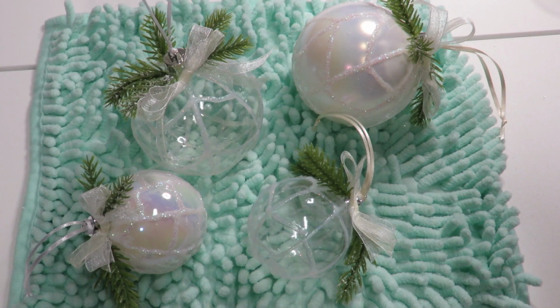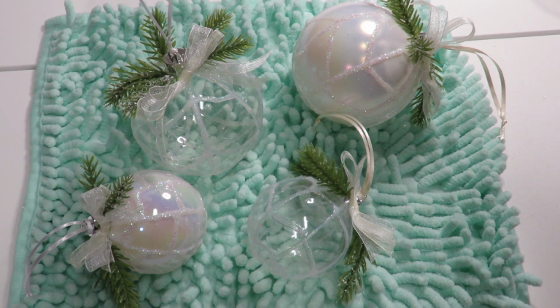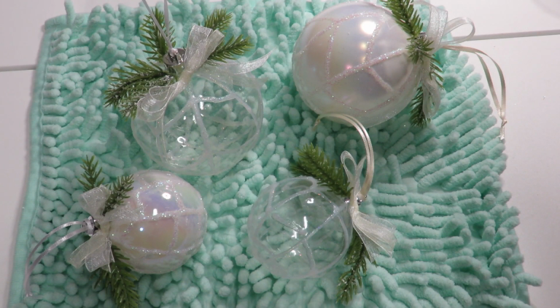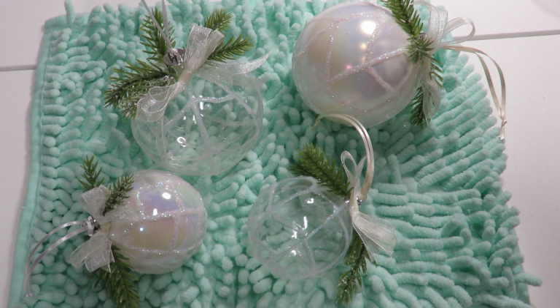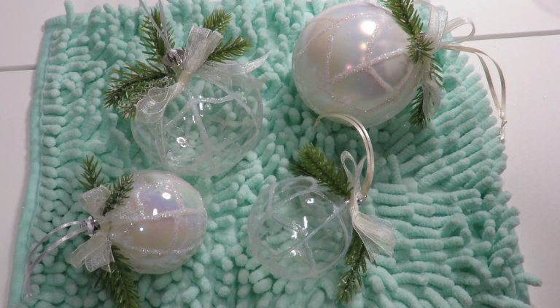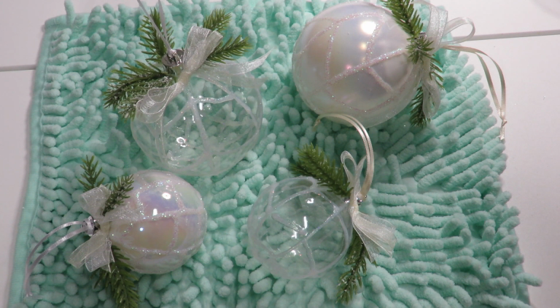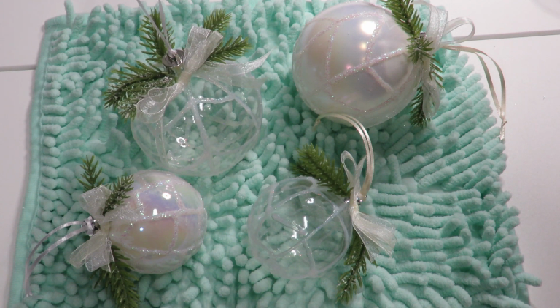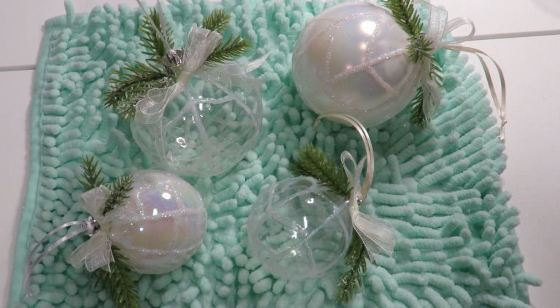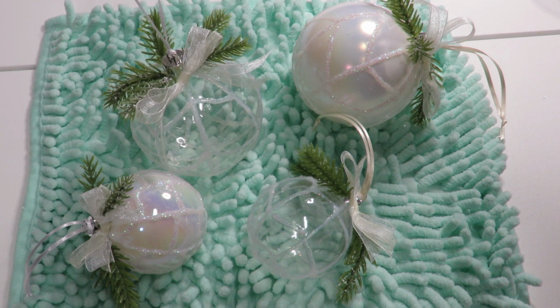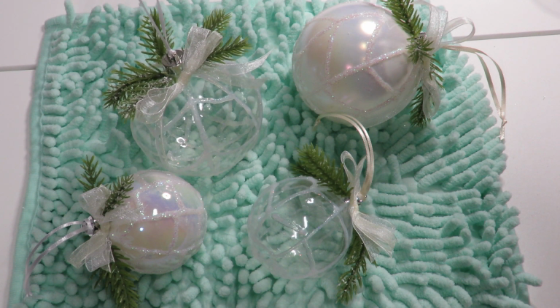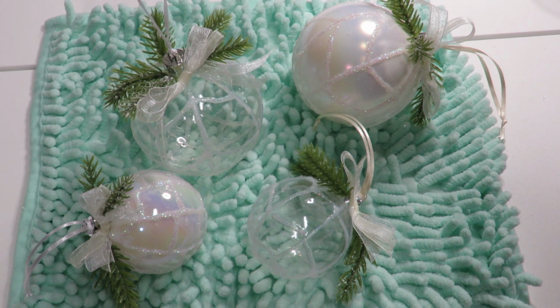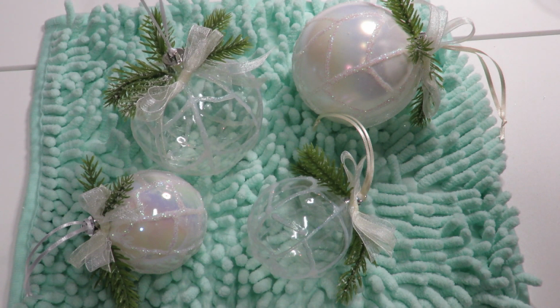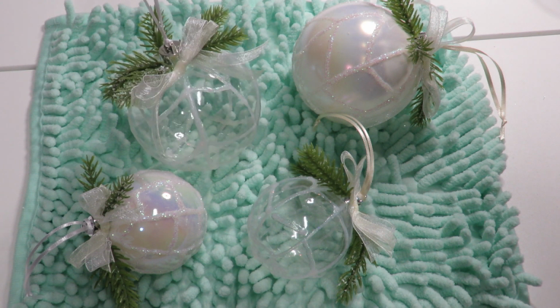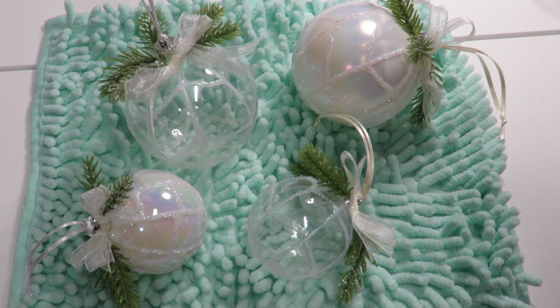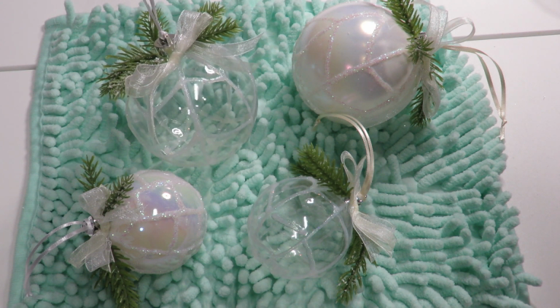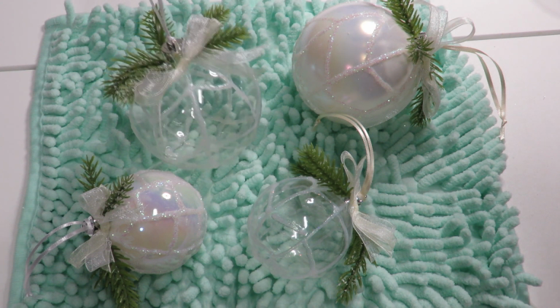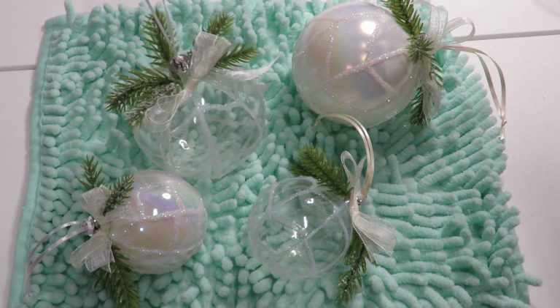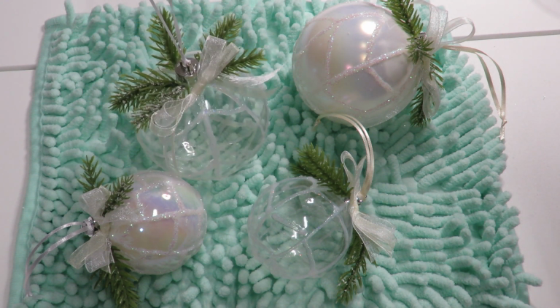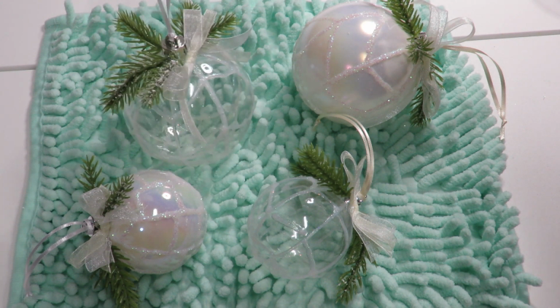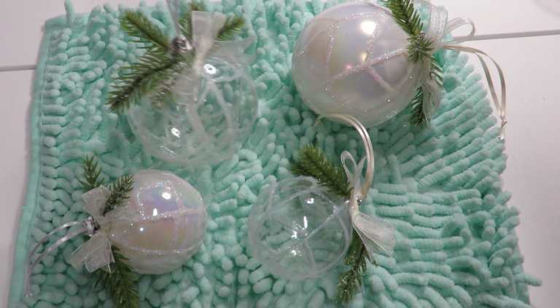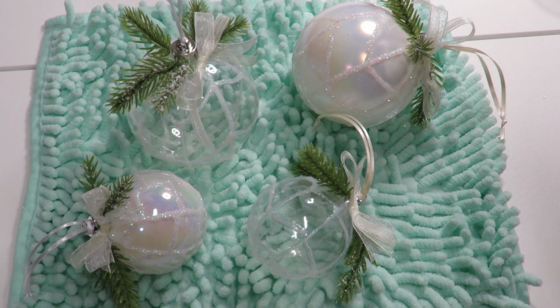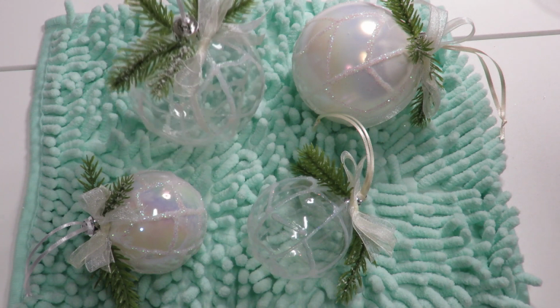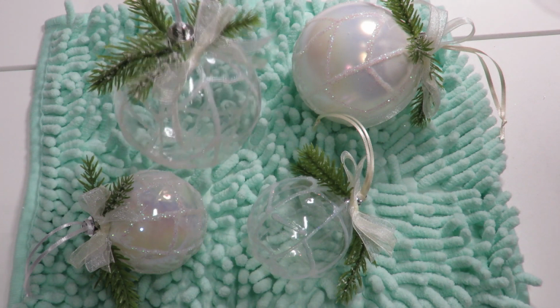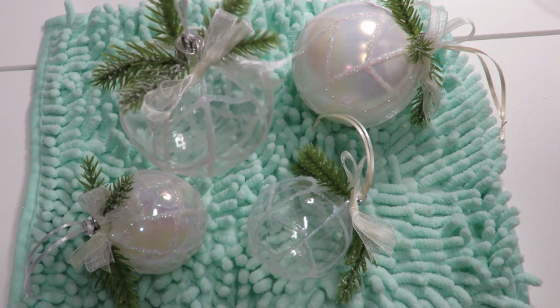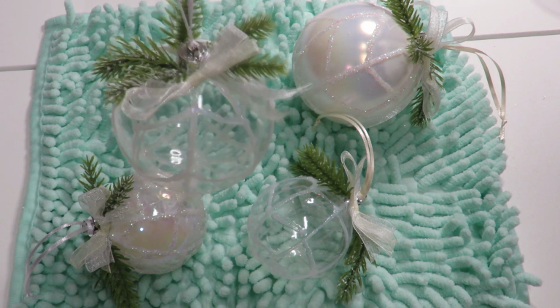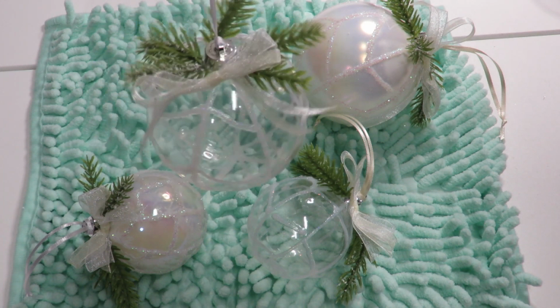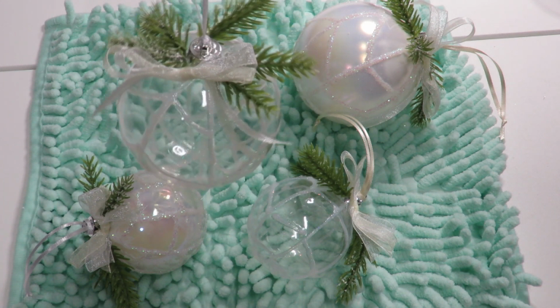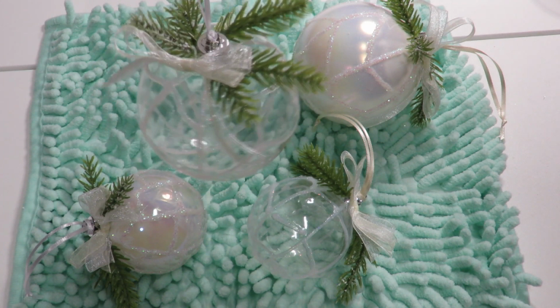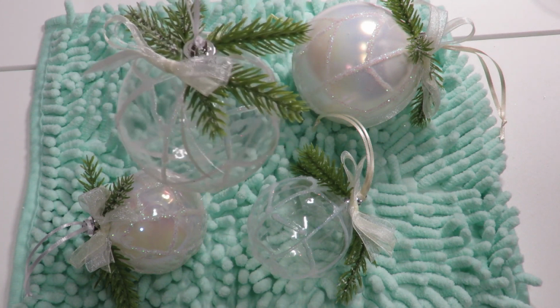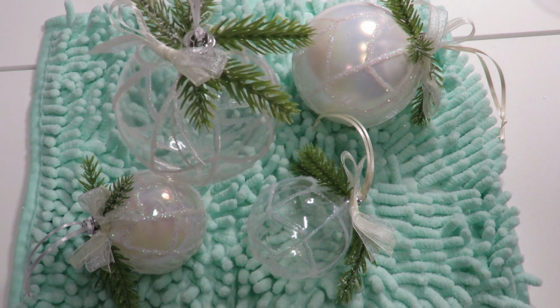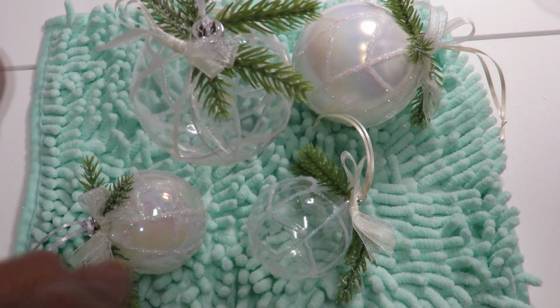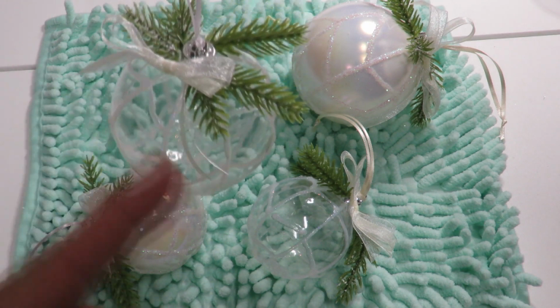Howdy everyone, this is Trisha and welcome to my channel. Today I'm going to show you how I put together these glittered ornaments. They were very simple to make and I really enjoyed it, so let's get to crafting.